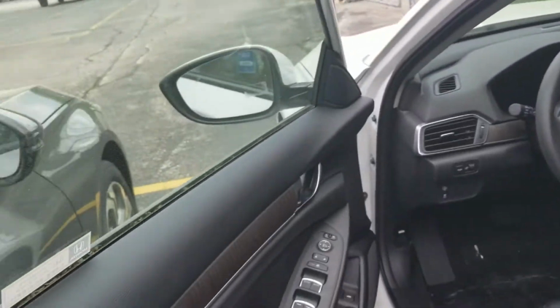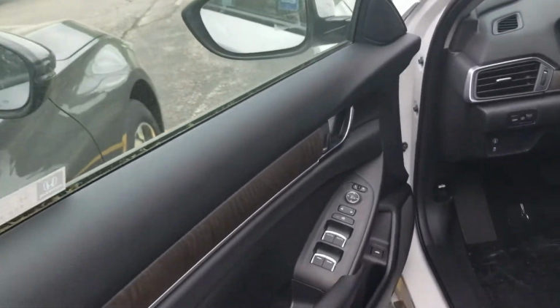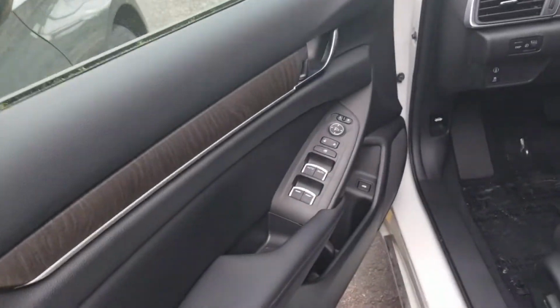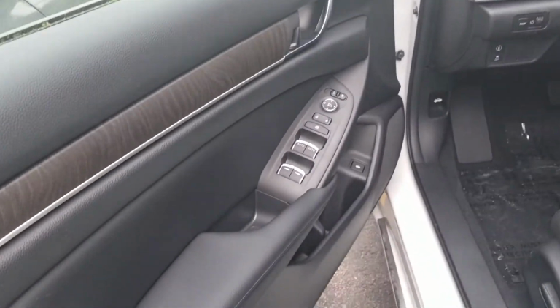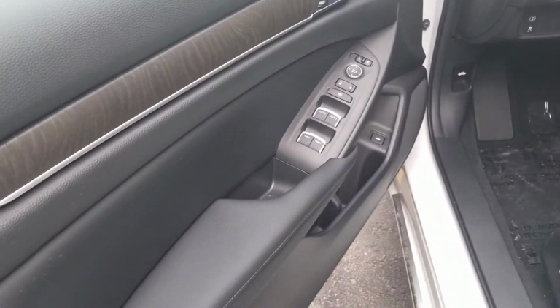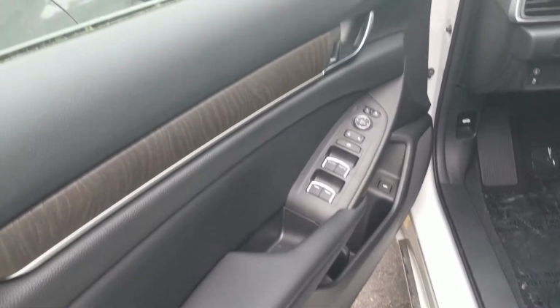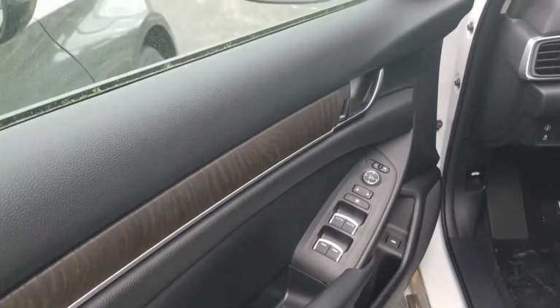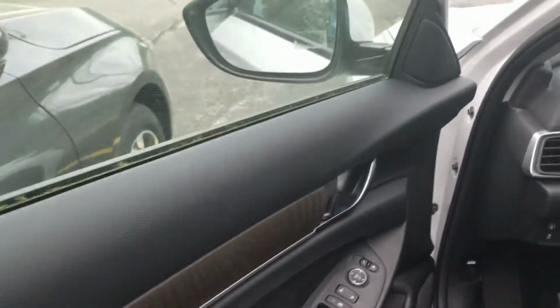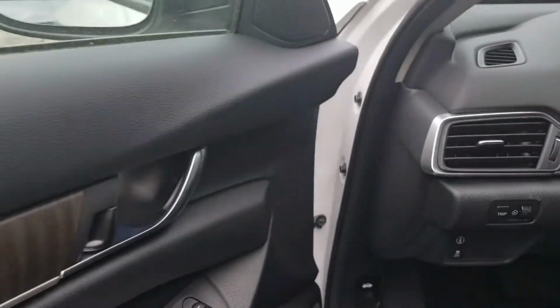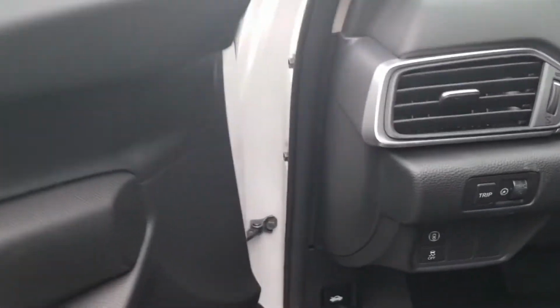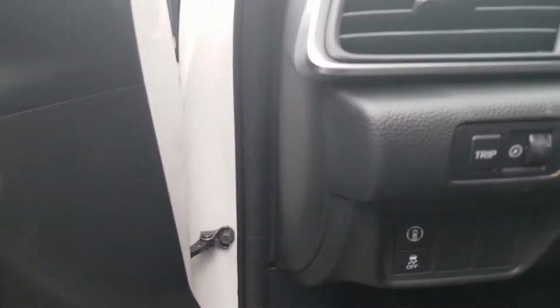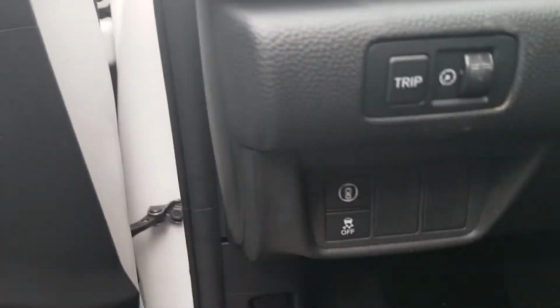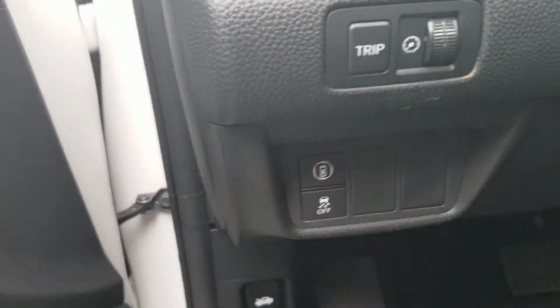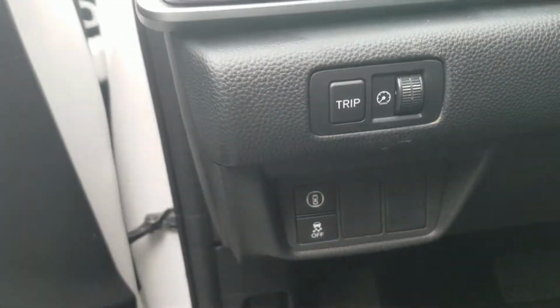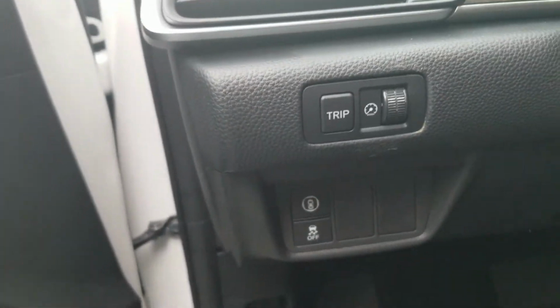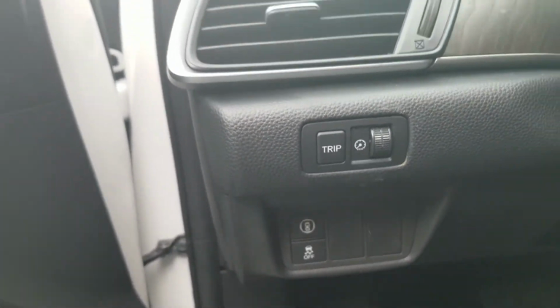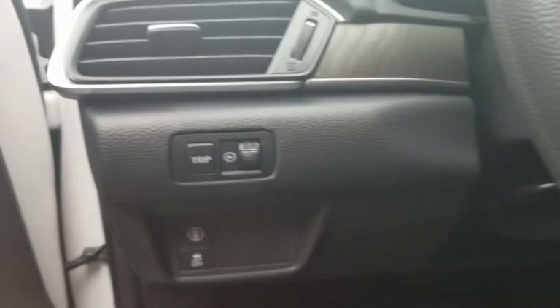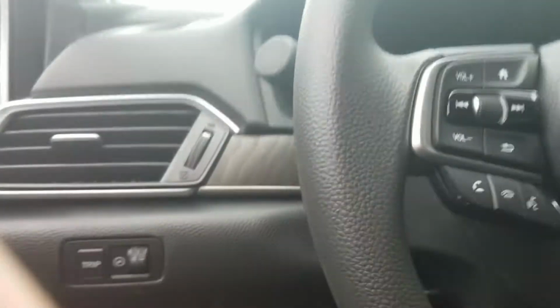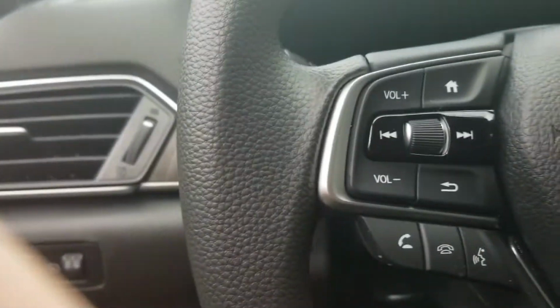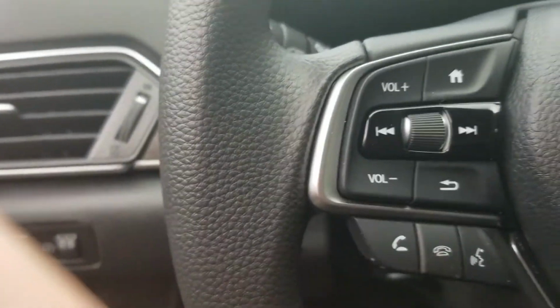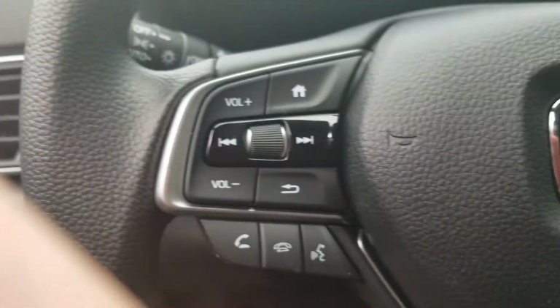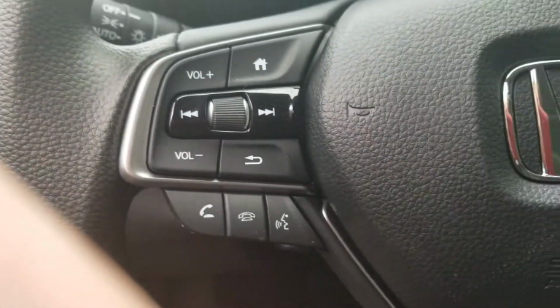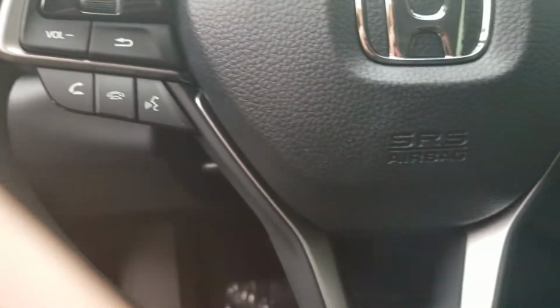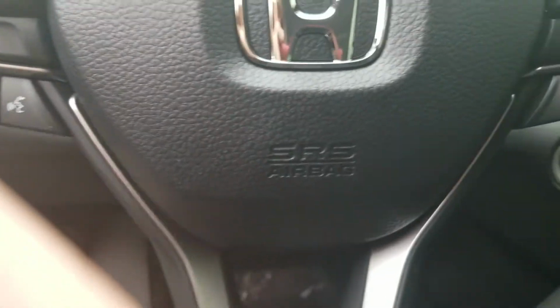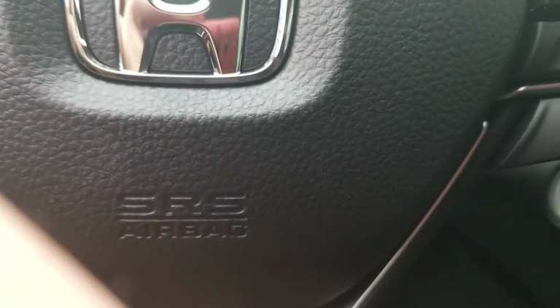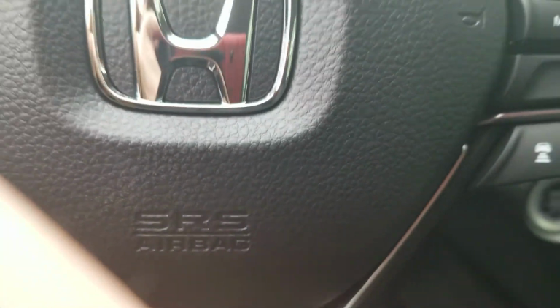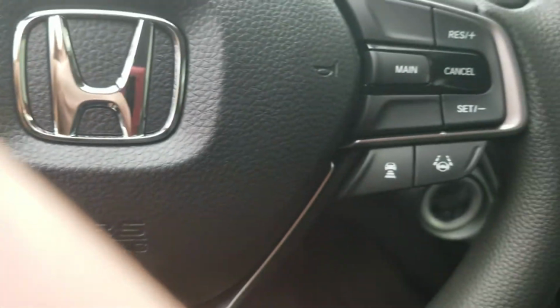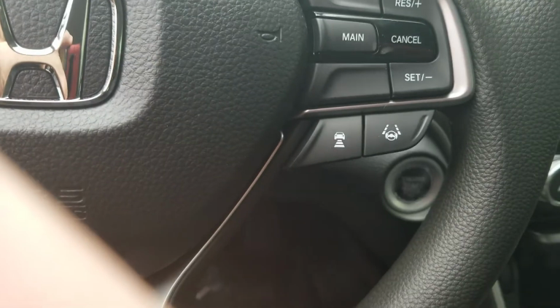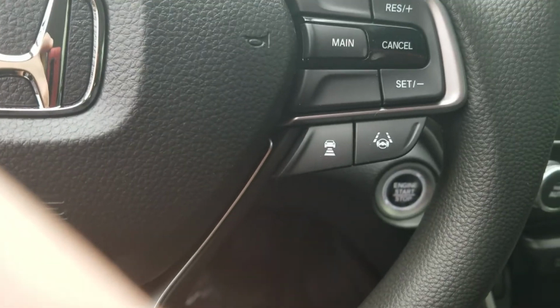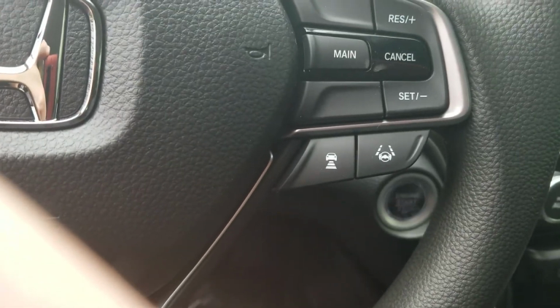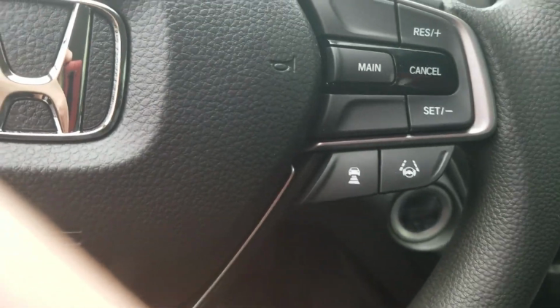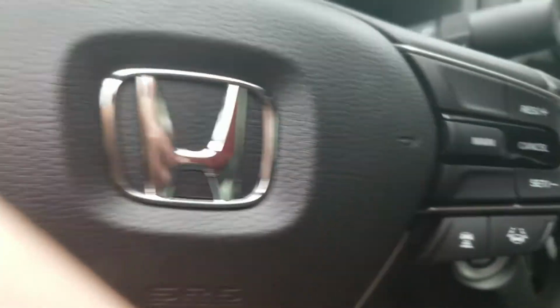Here's a picture of the door. Parking sensor. Bluetooth. Lane keep assist. Adaptive cruise control.